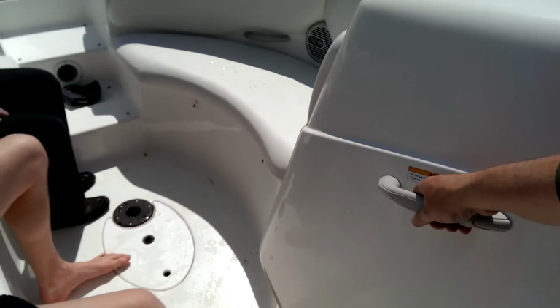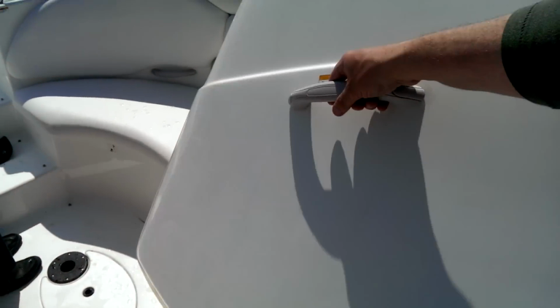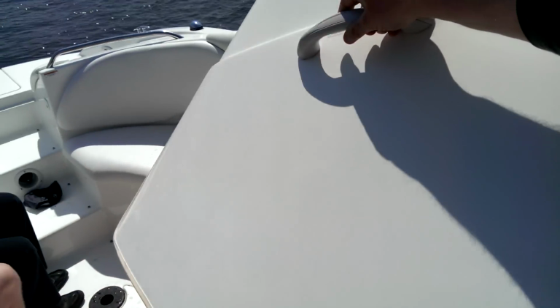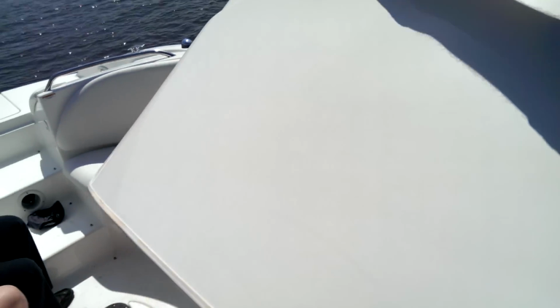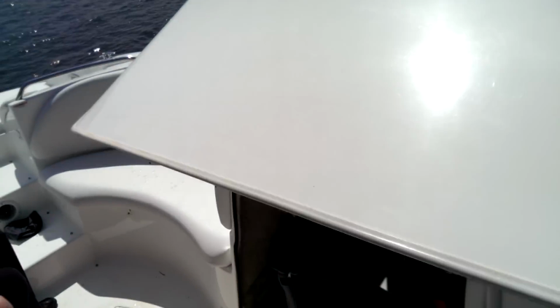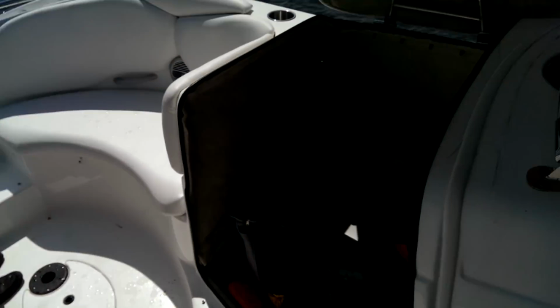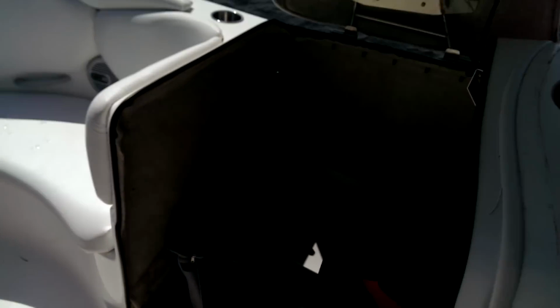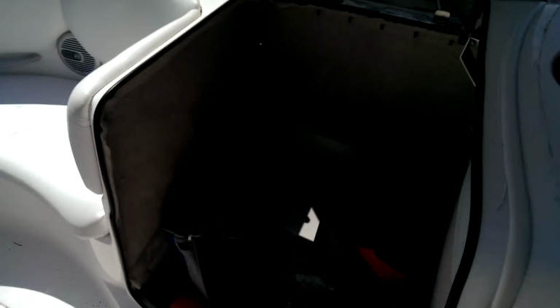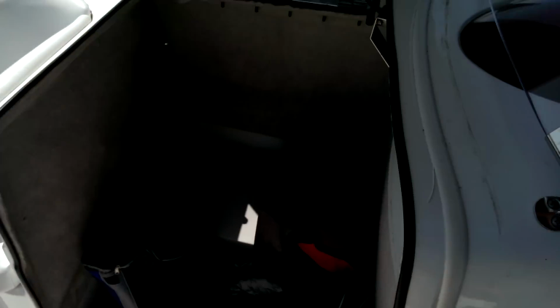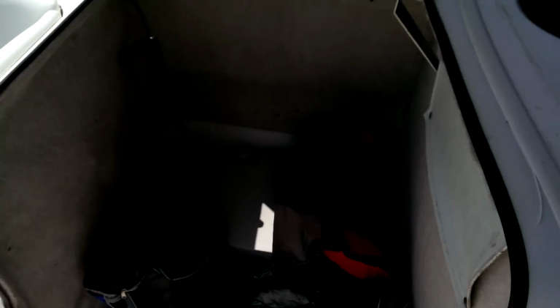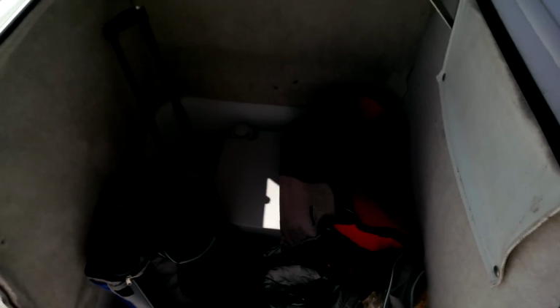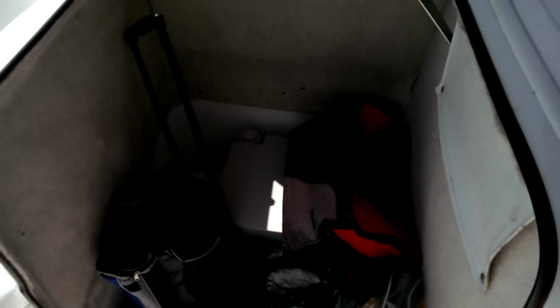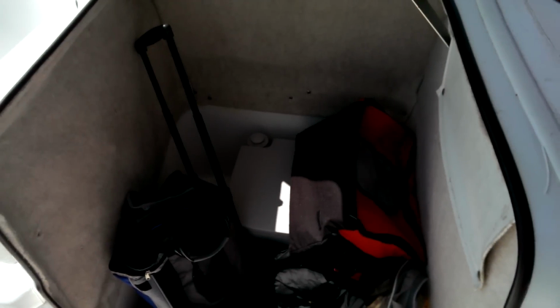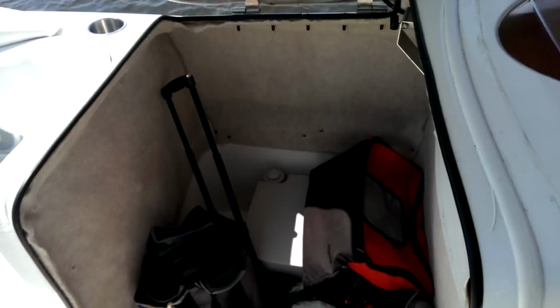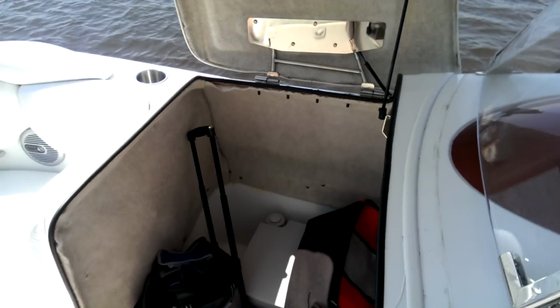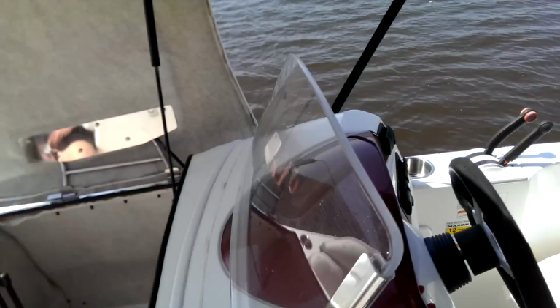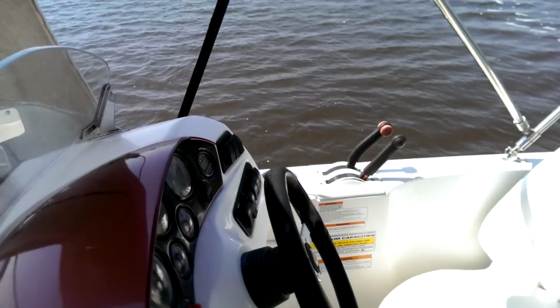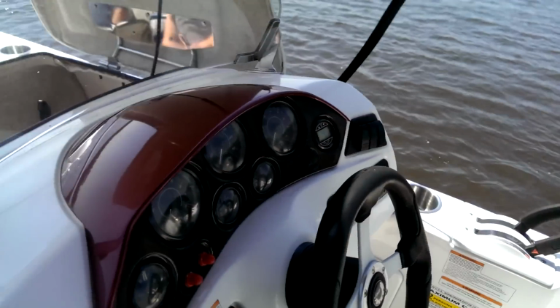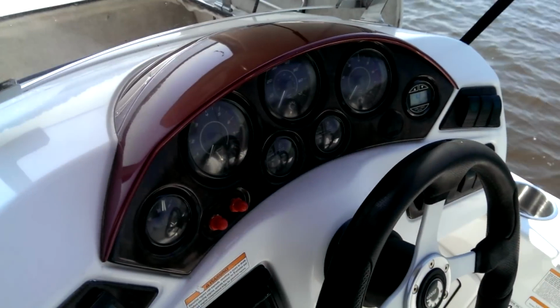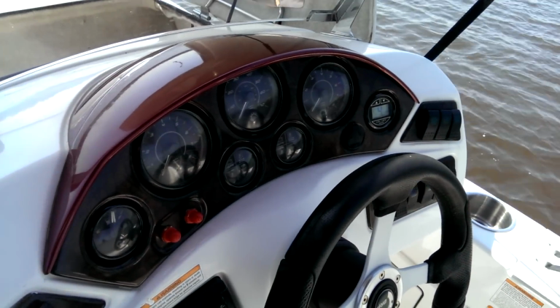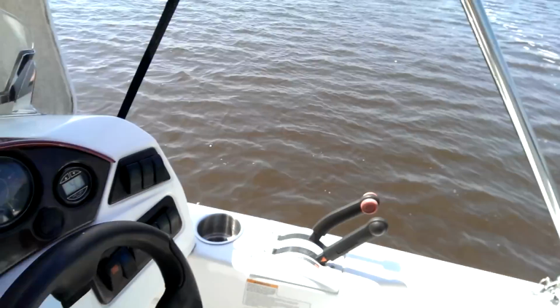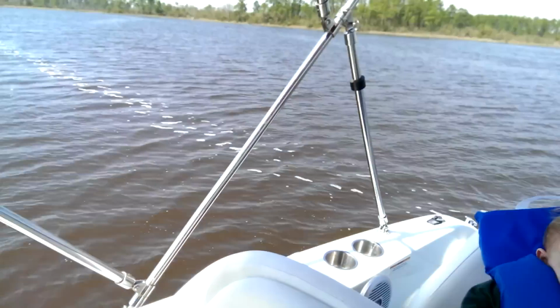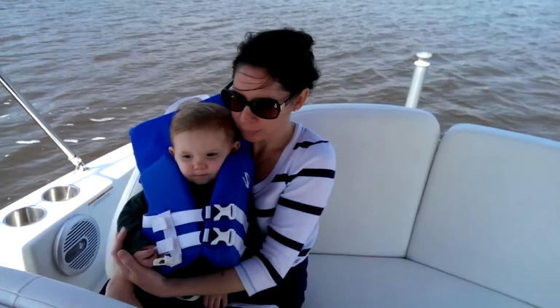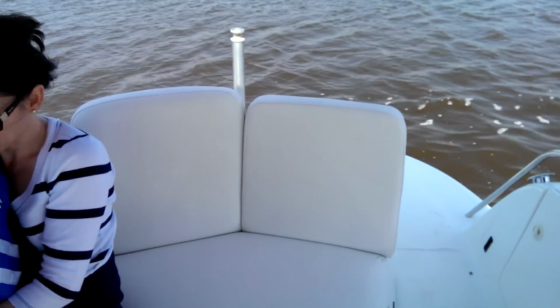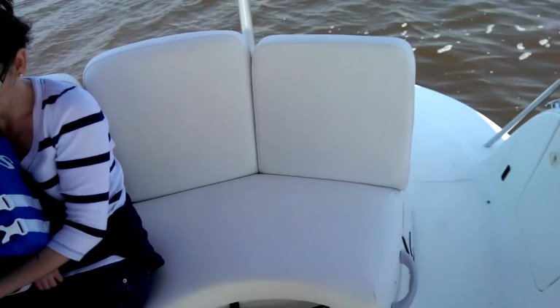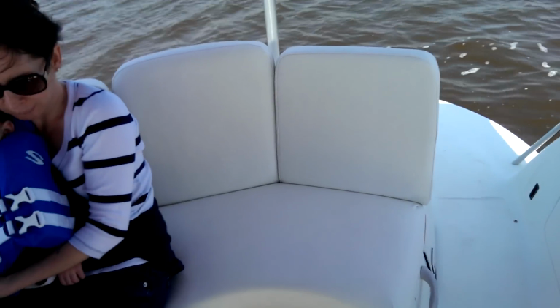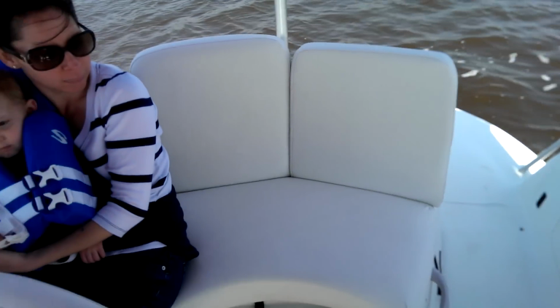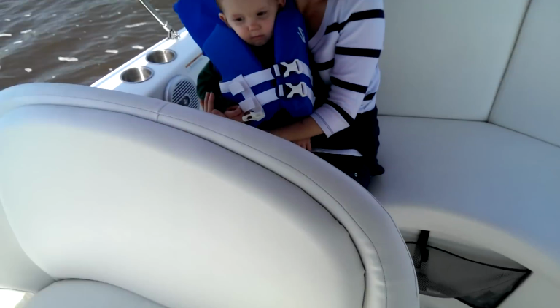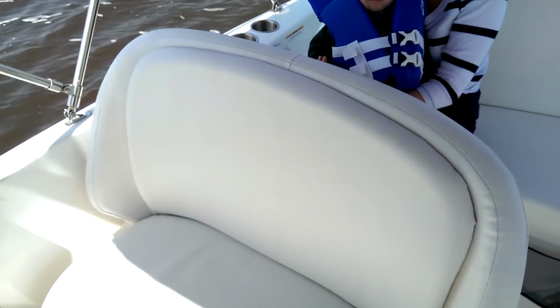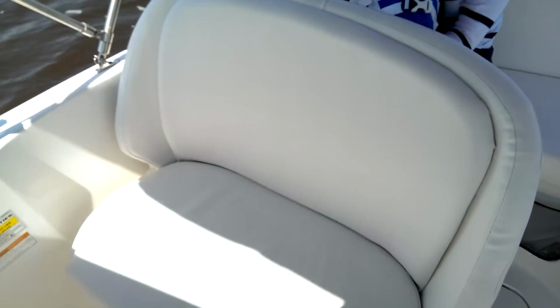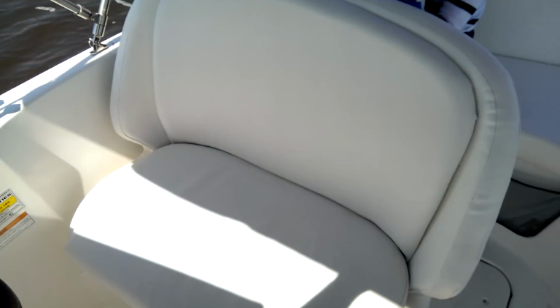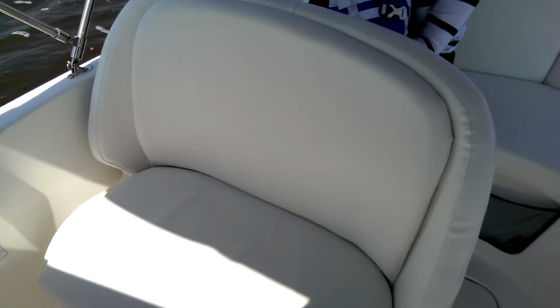Pop up! Porta potty — a lot of stuff in there. We'll get you another shot of that. Helm again. Convertible seats in the back. You can see vinyl's all real clean.